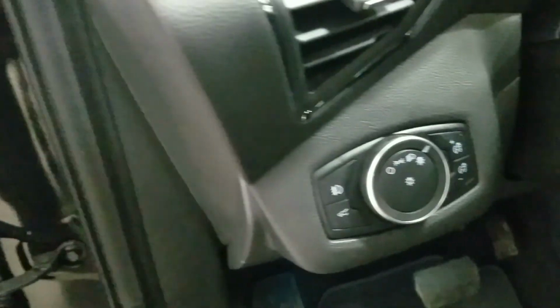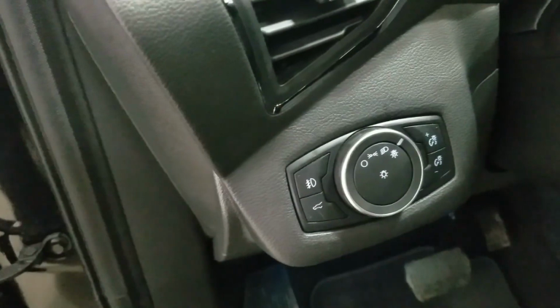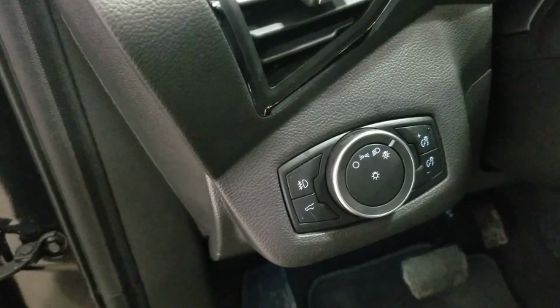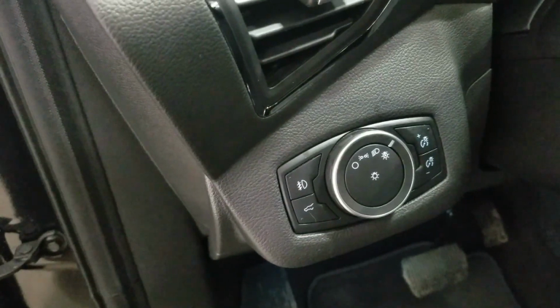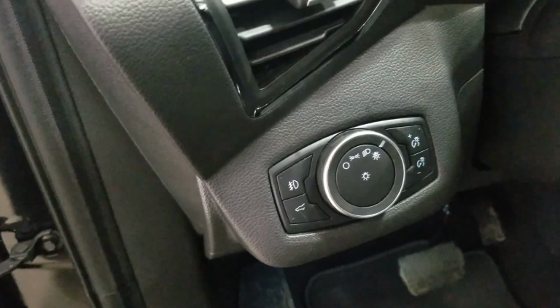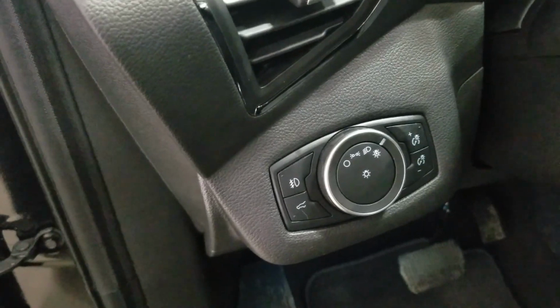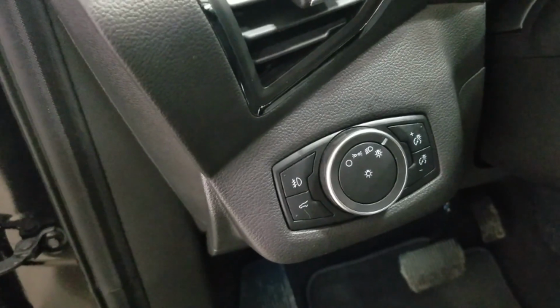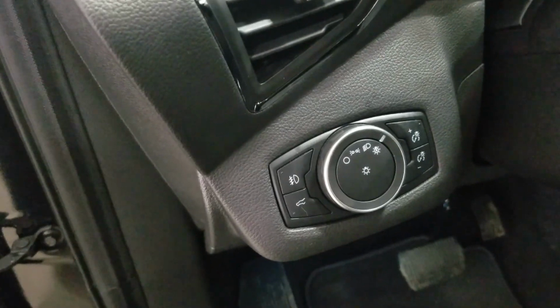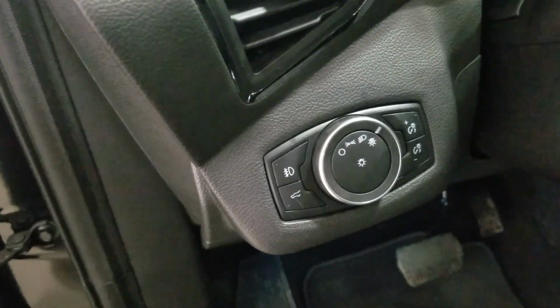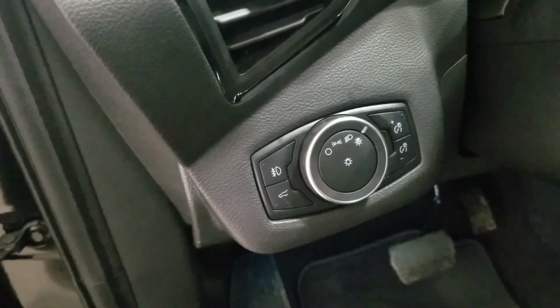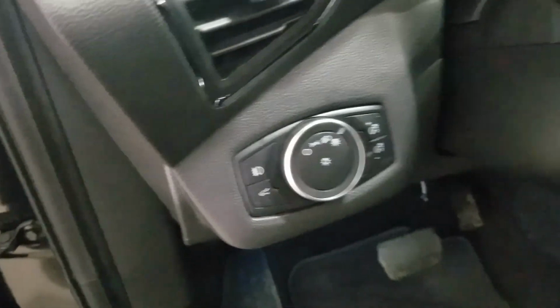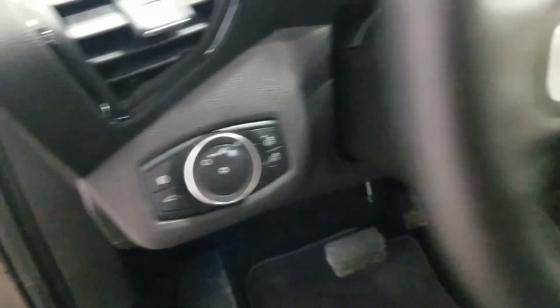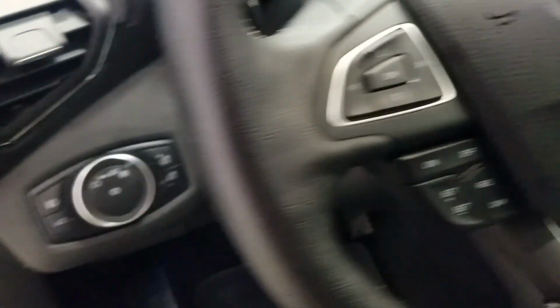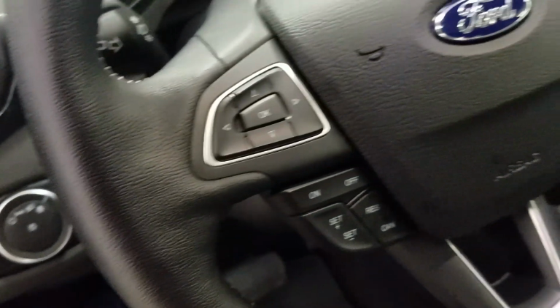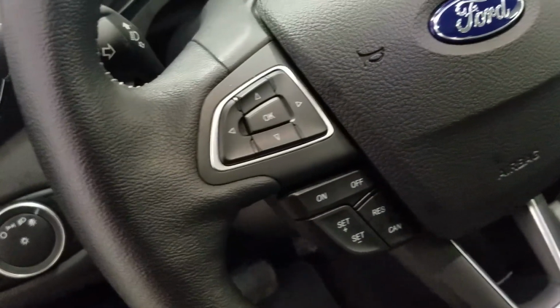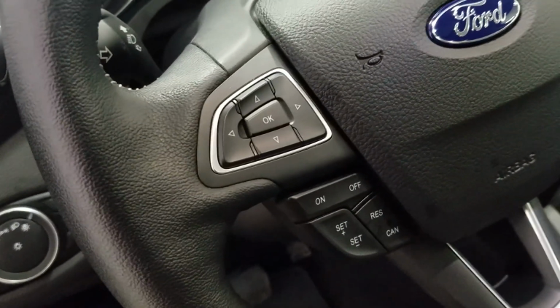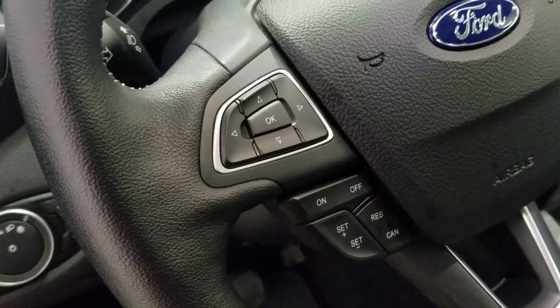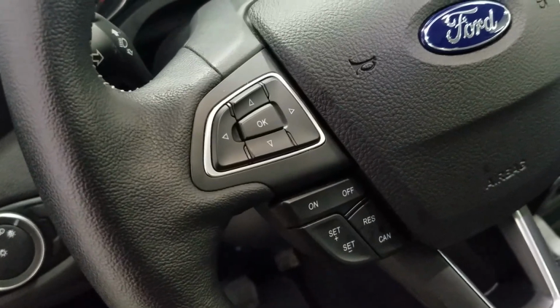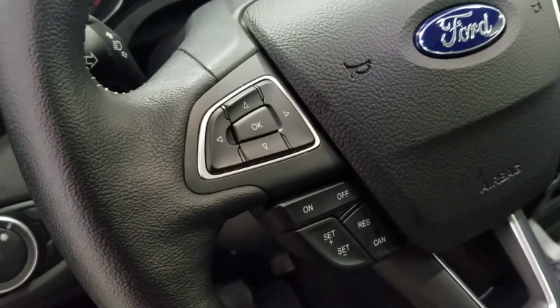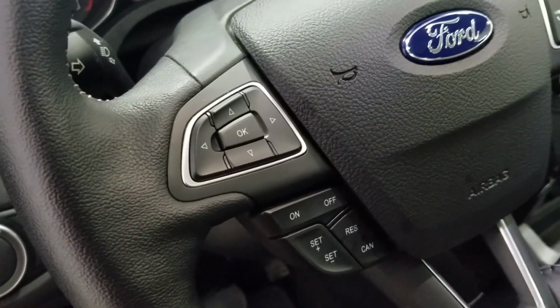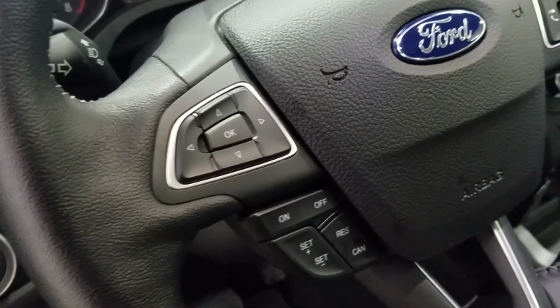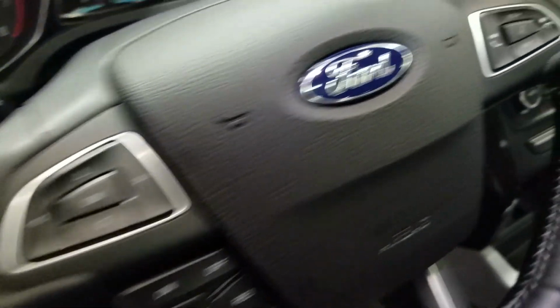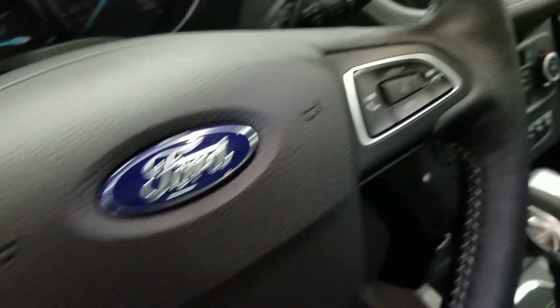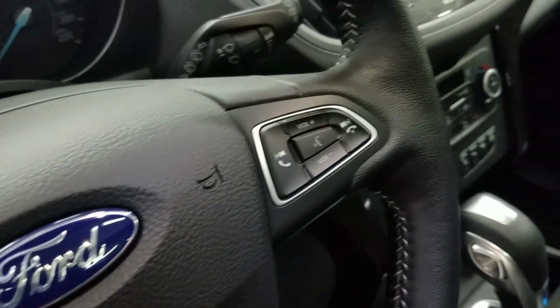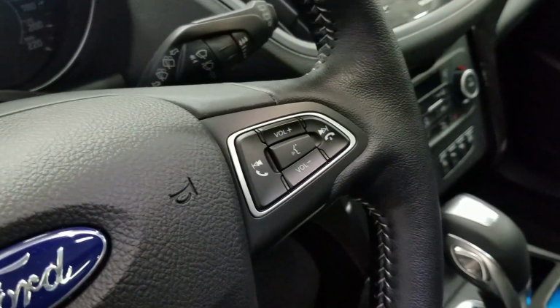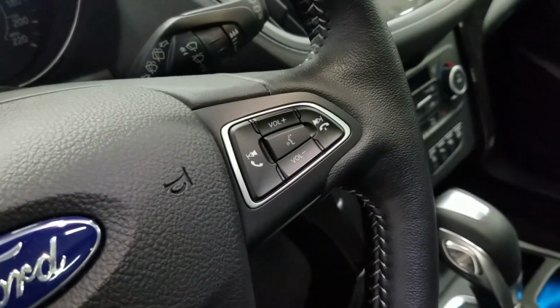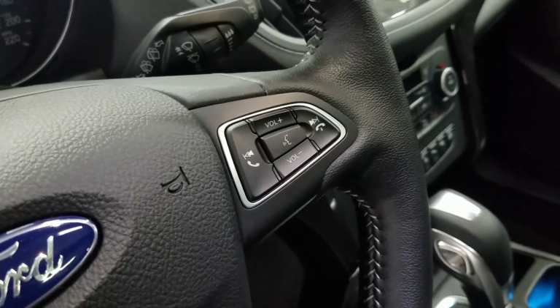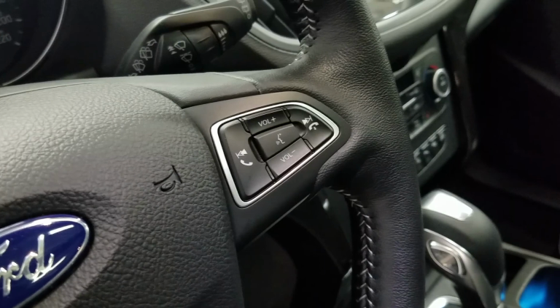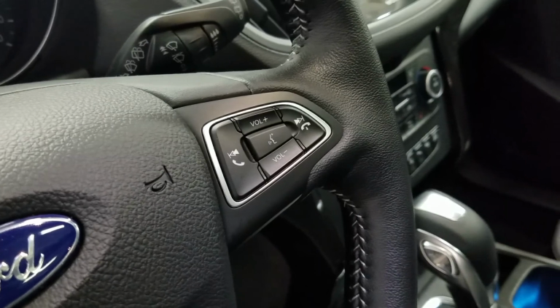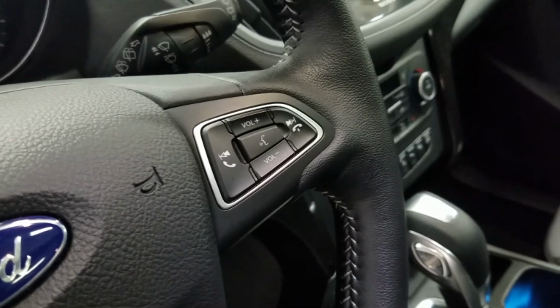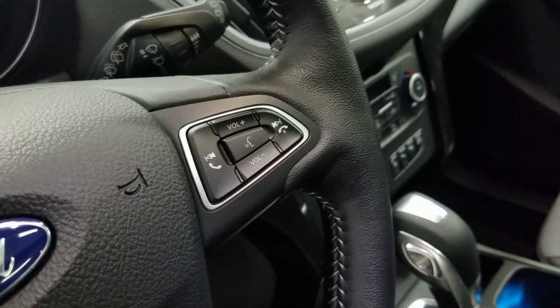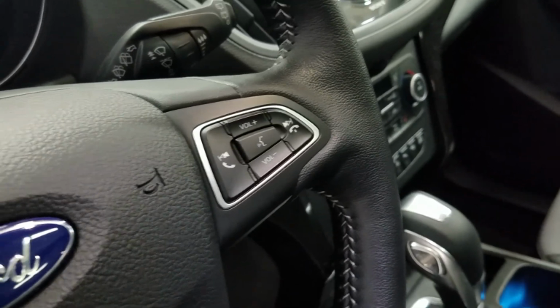Over at the steering column we have our automatic headlamp dial as well as our liftgate button. We have a tilt steering wheel with our information trackpad and cruise control settings to the left. Over at the right we have our entertainment and media trackpad and hands-free controls.